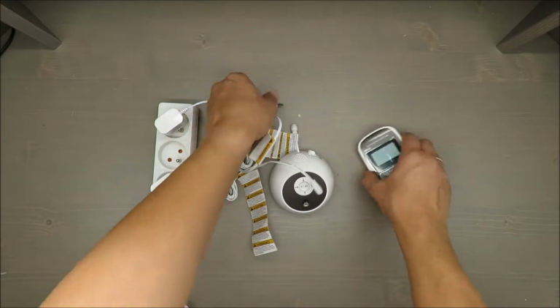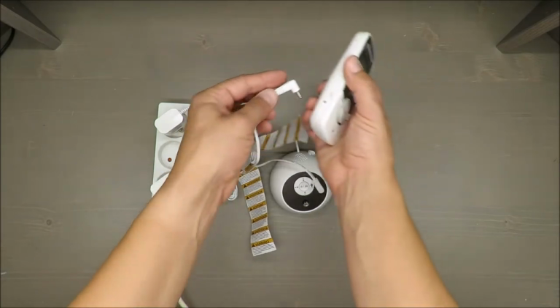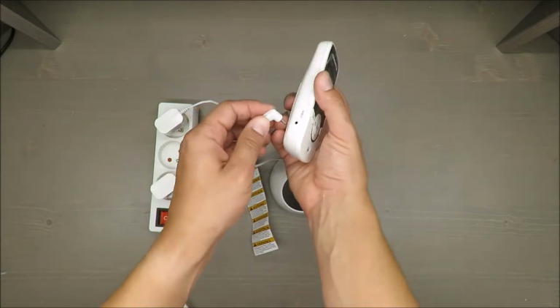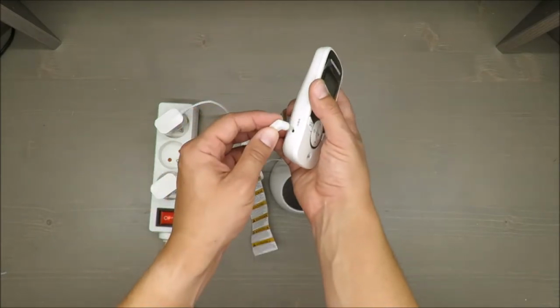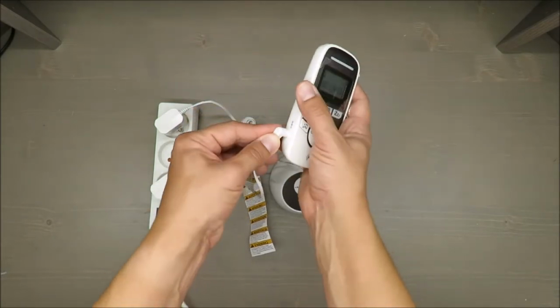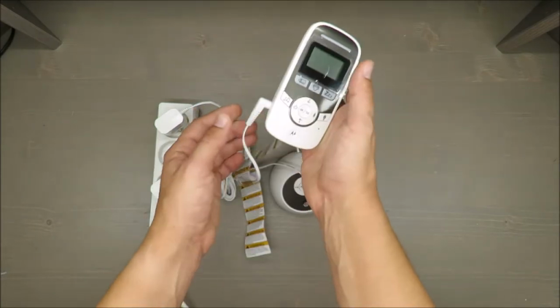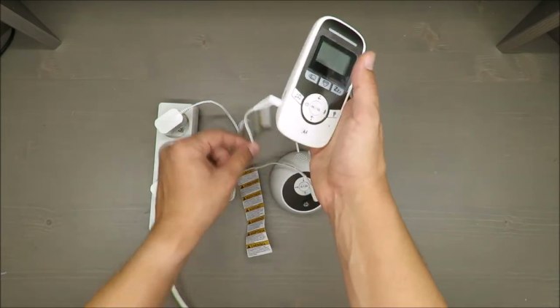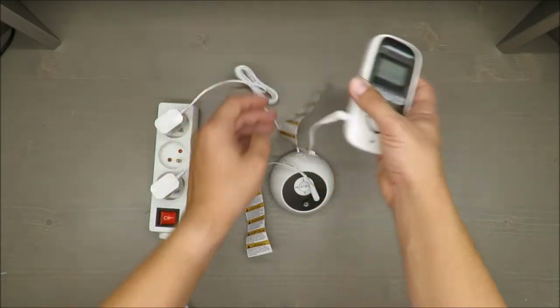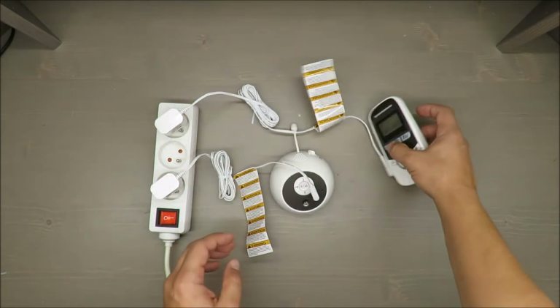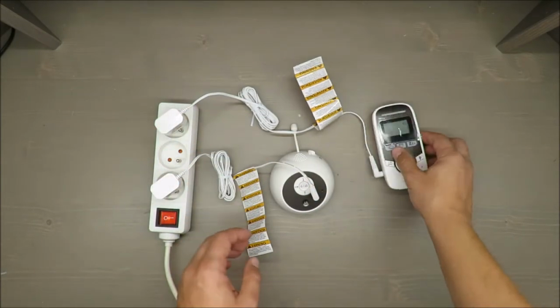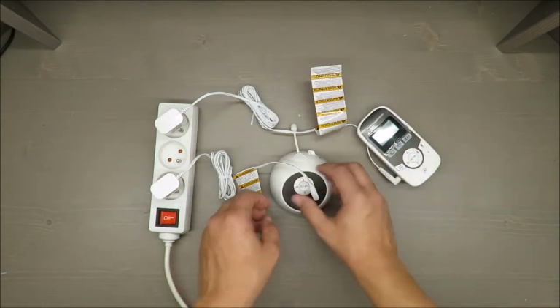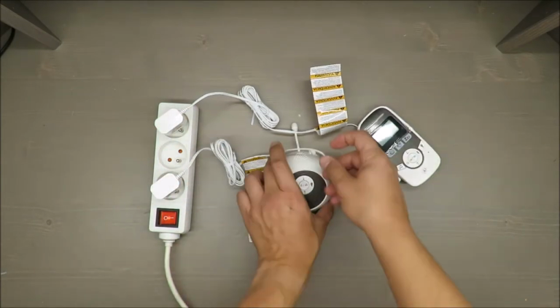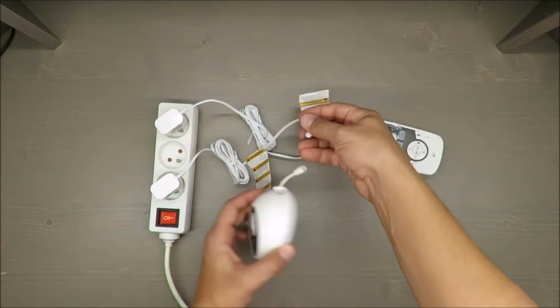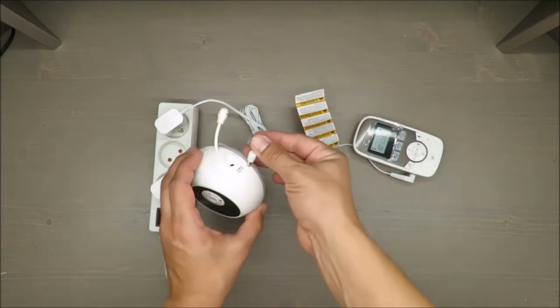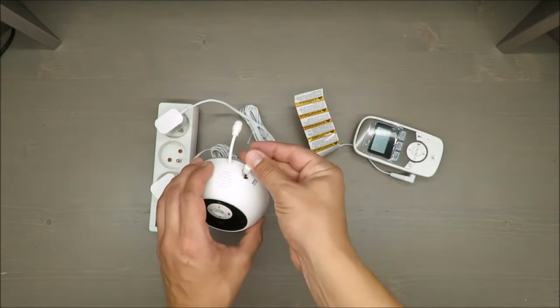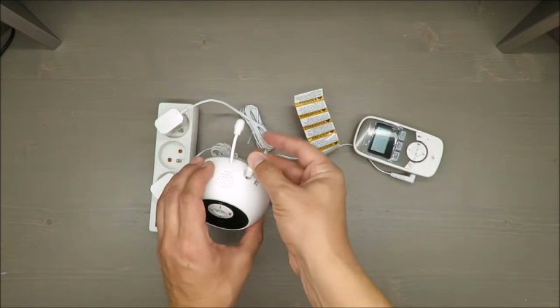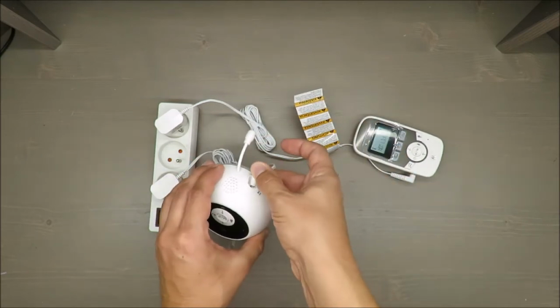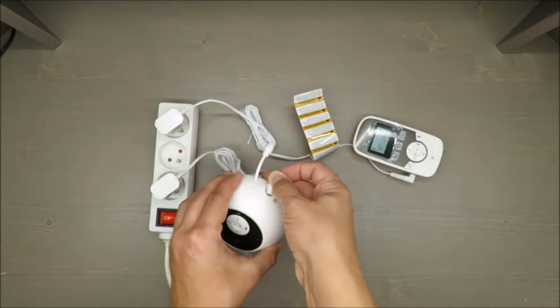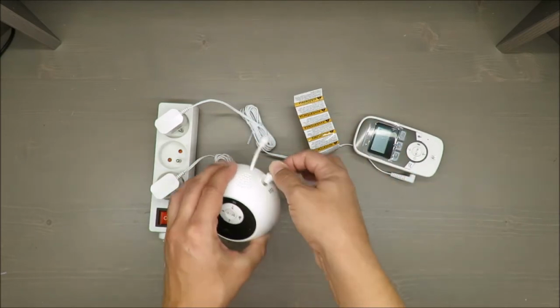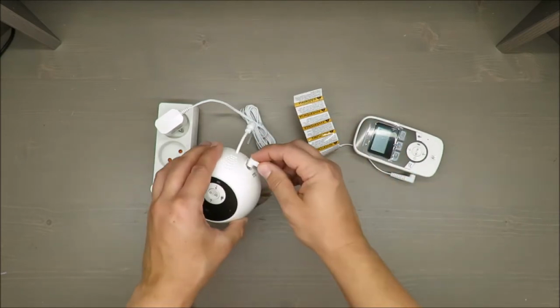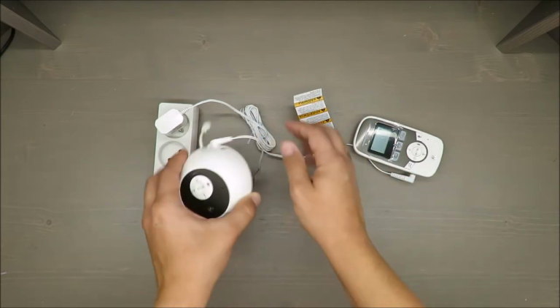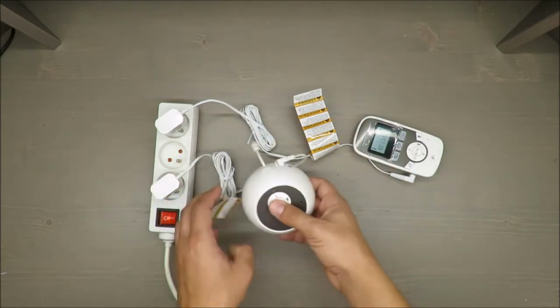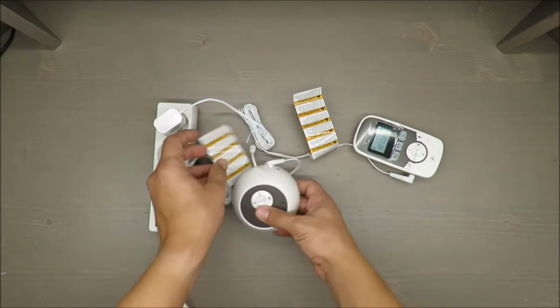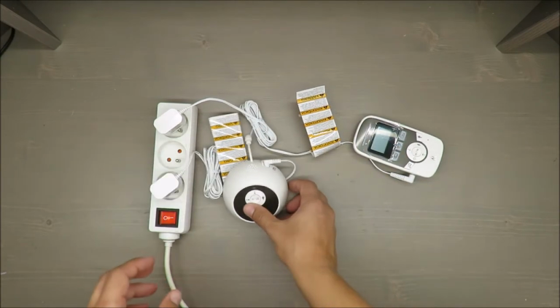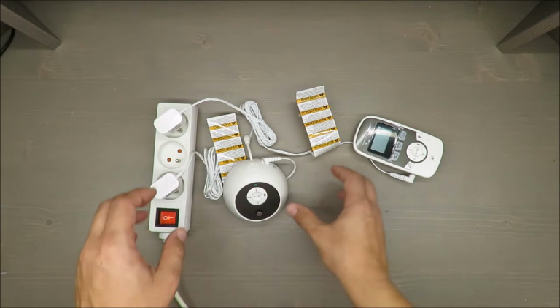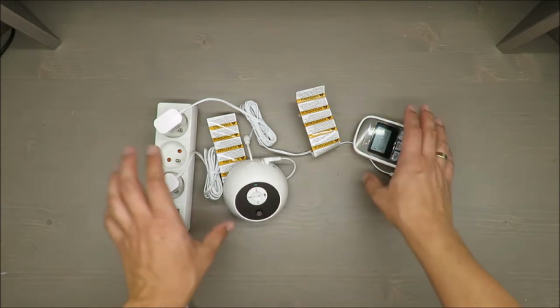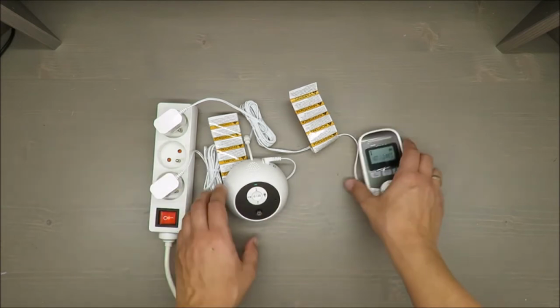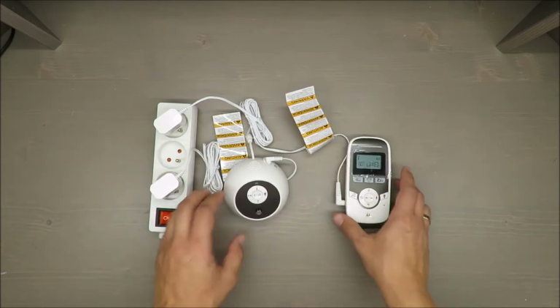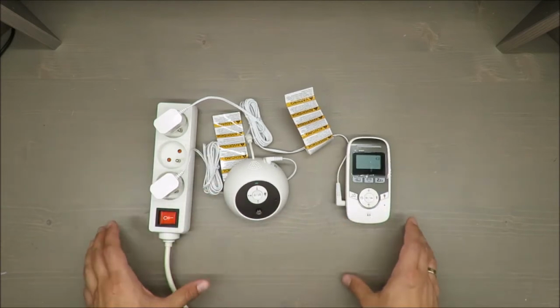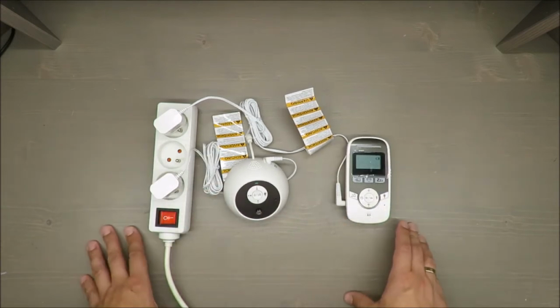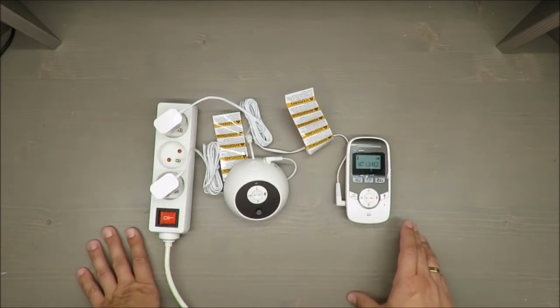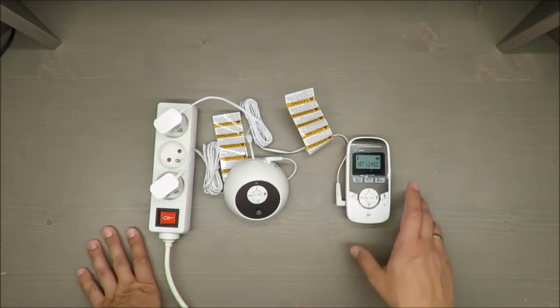I will plug it in — yes, it's here, and there. So, what's wrong in my opinion is...